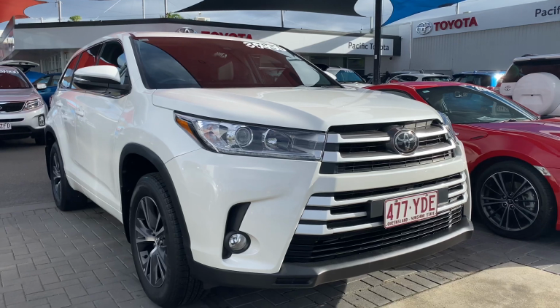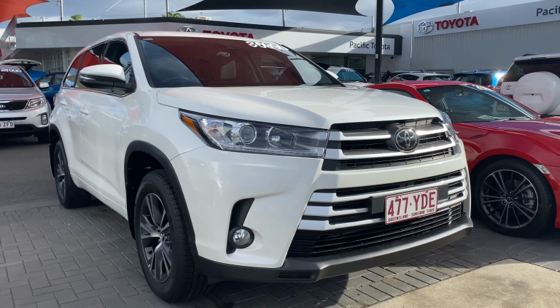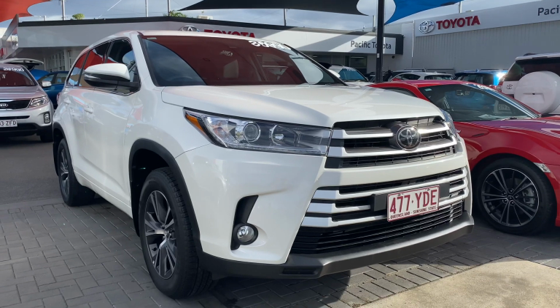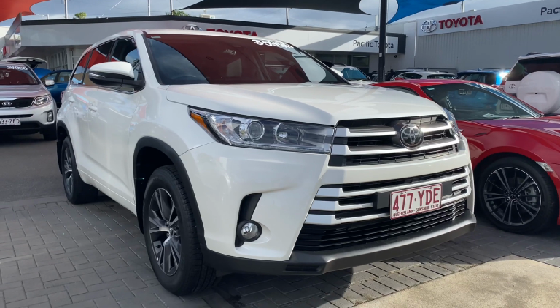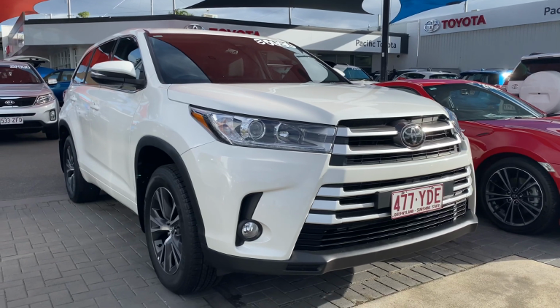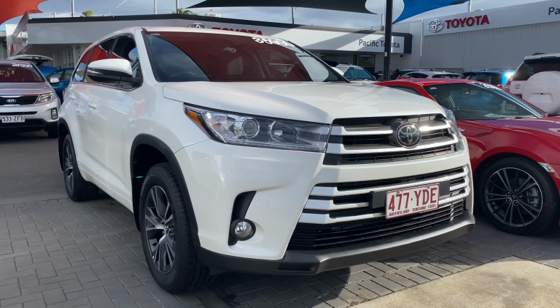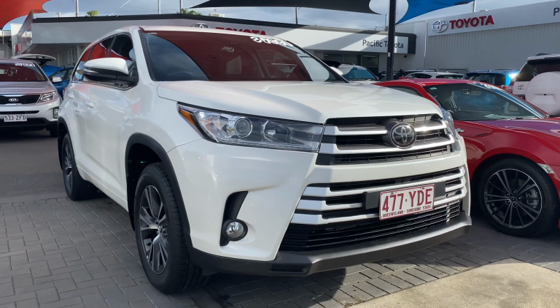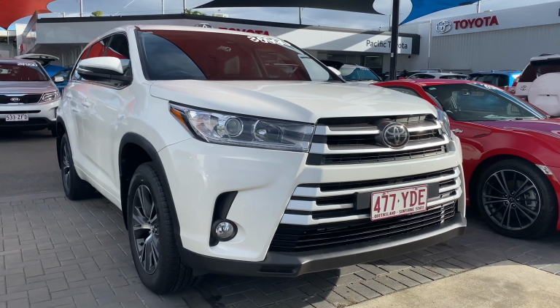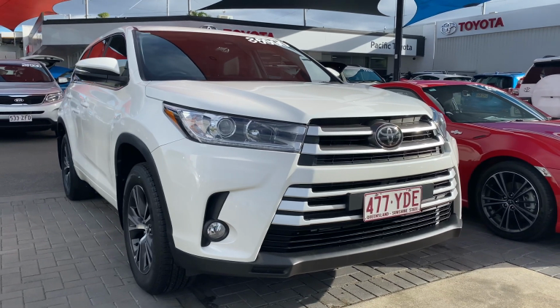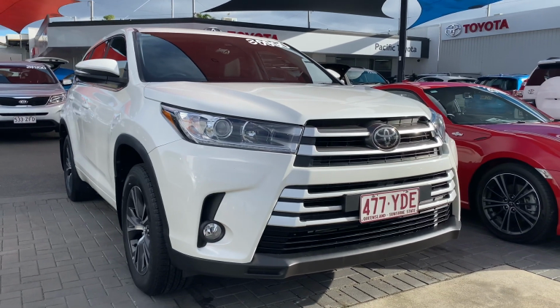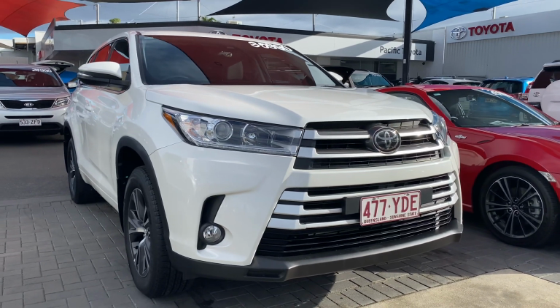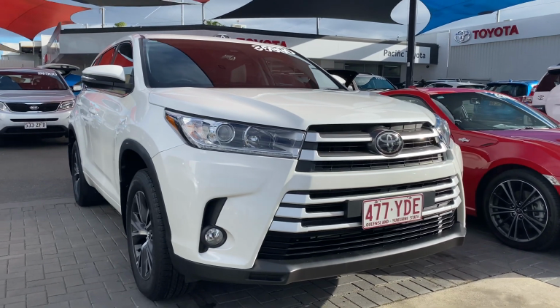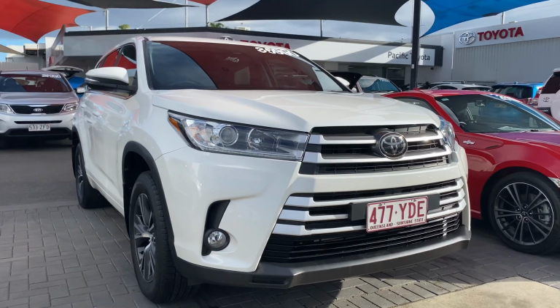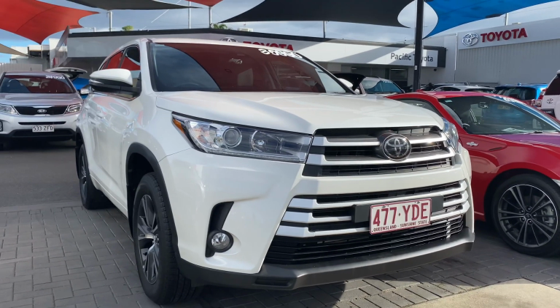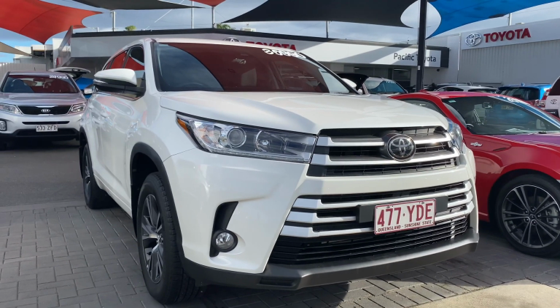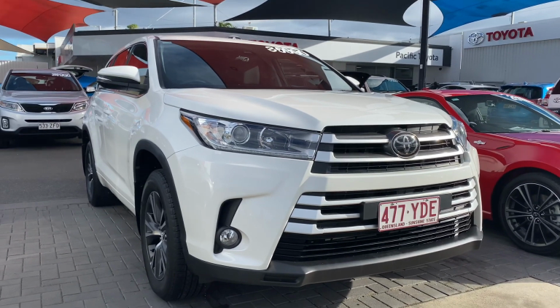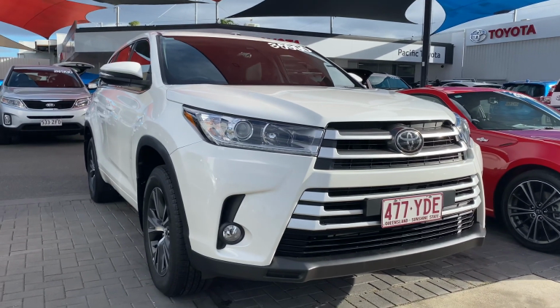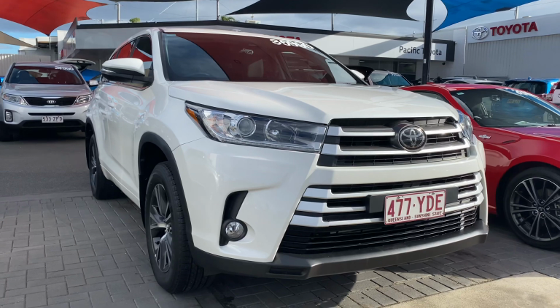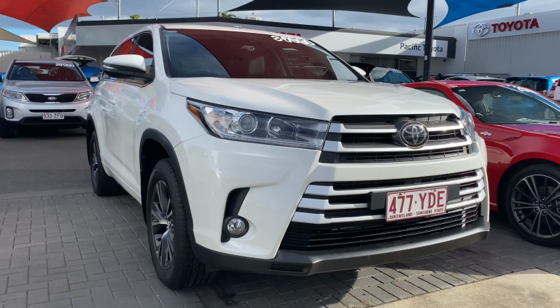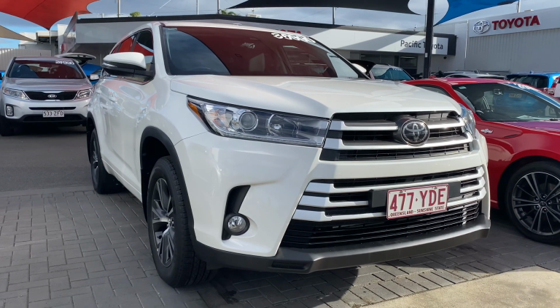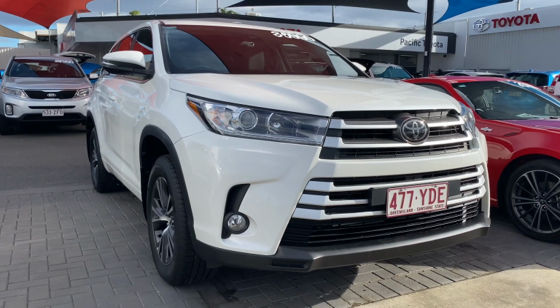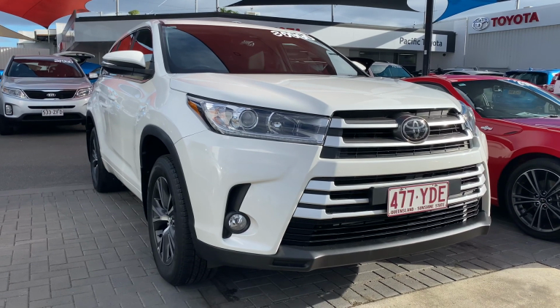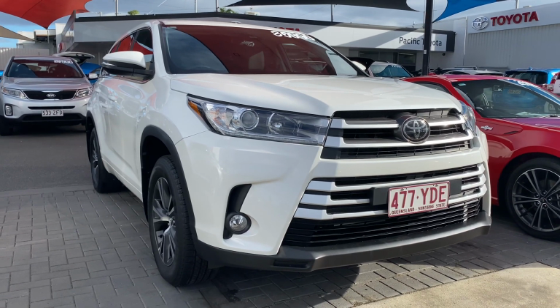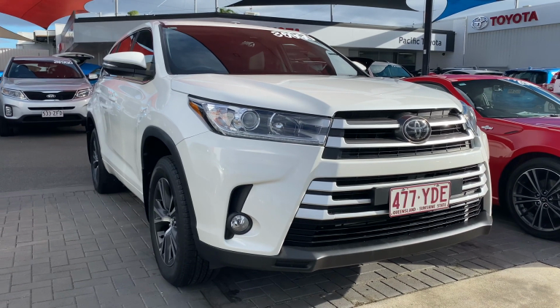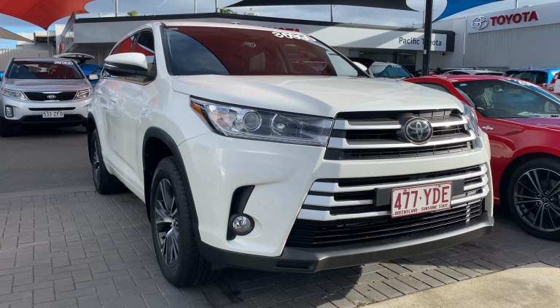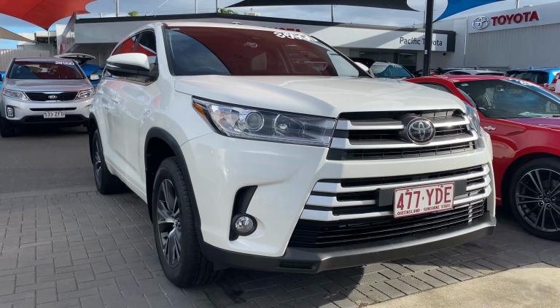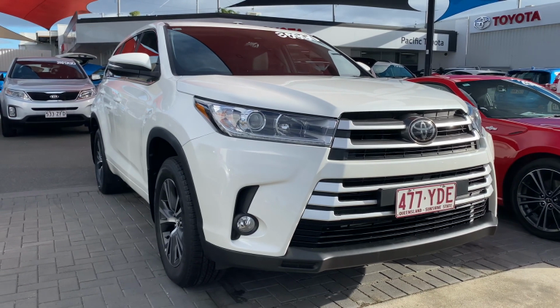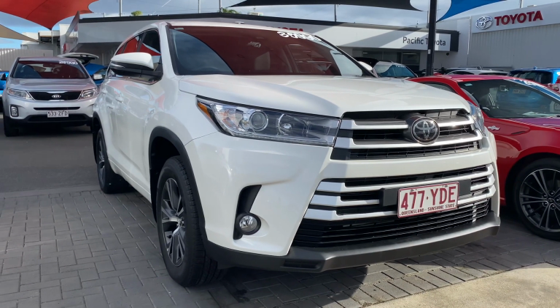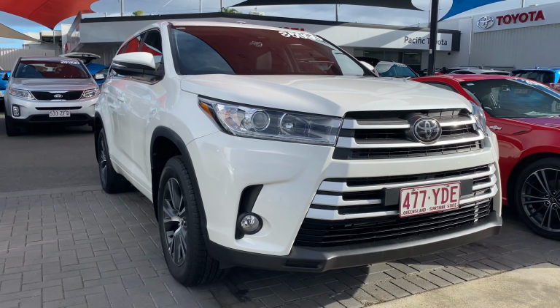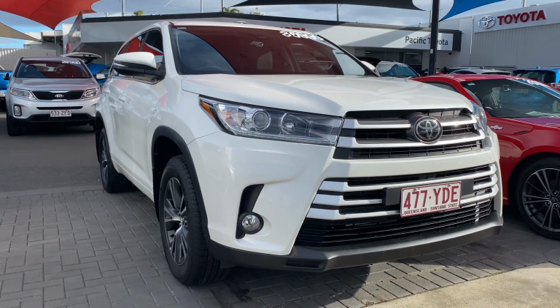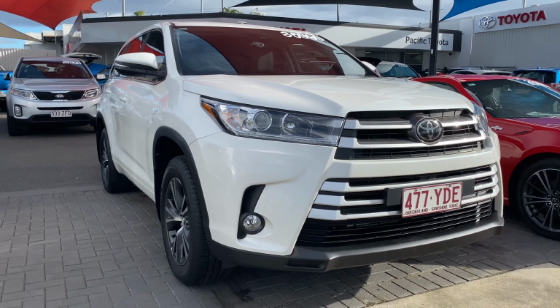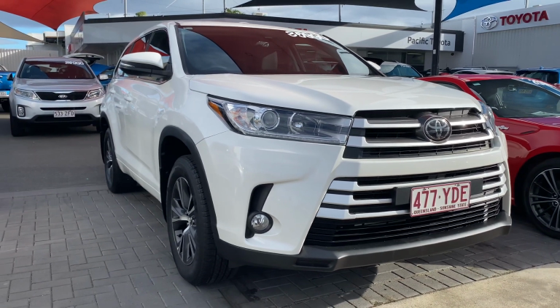Good afternoon, this is David from Pacific Toyota and Lexus of Cairns giving you the high definition video tour of our 2018 Toyota Kluger GX 2-wheel drive.